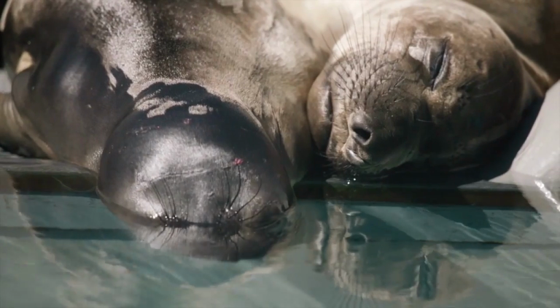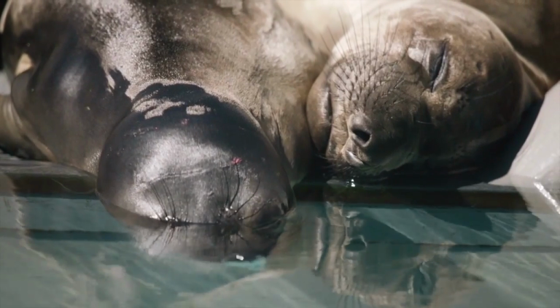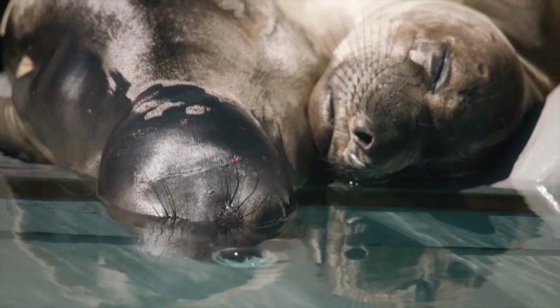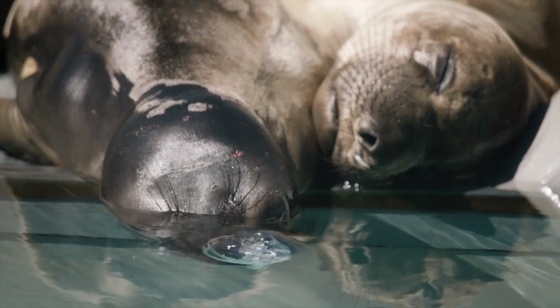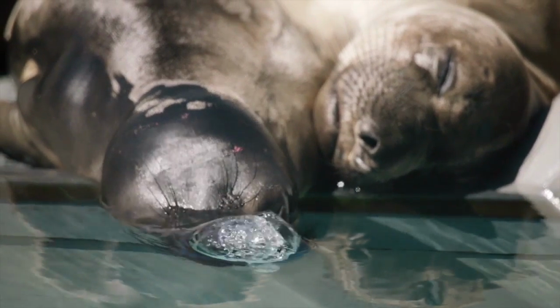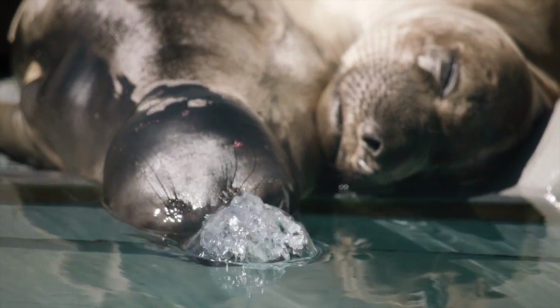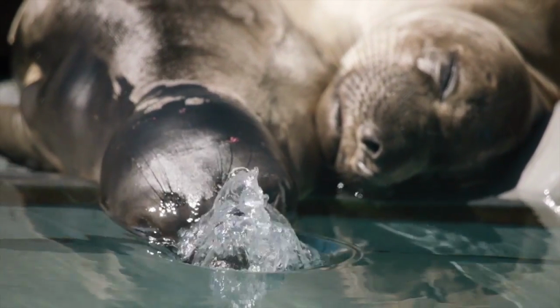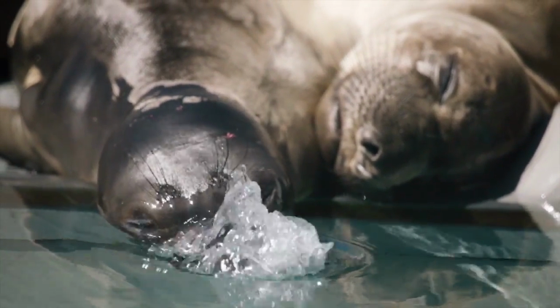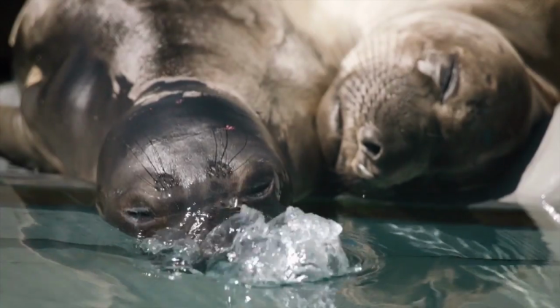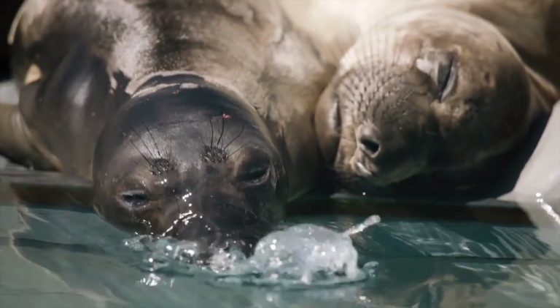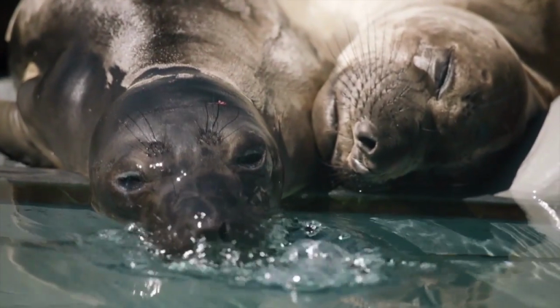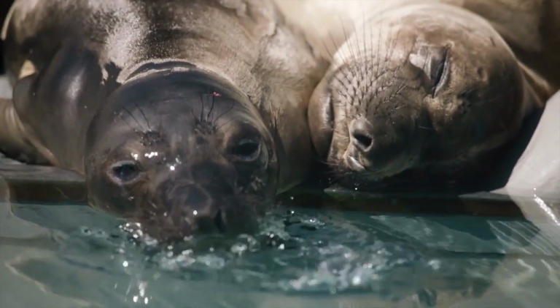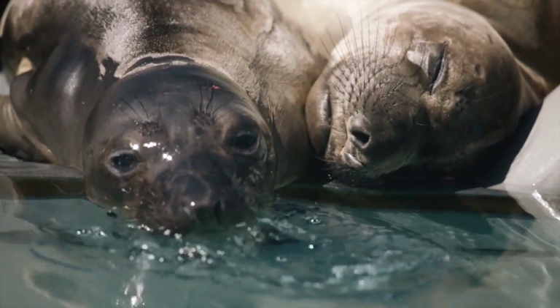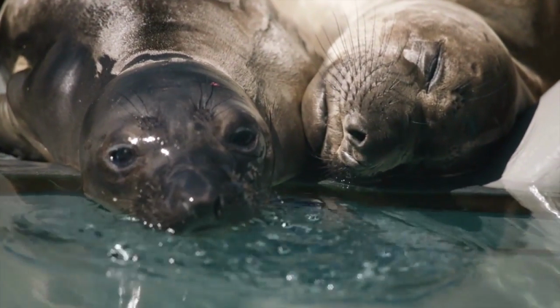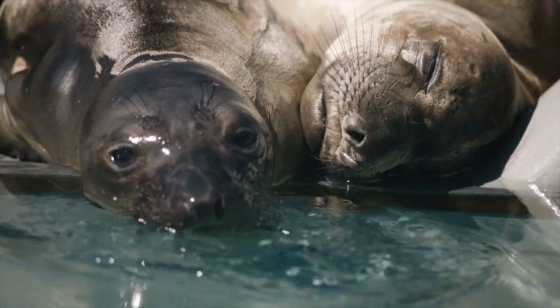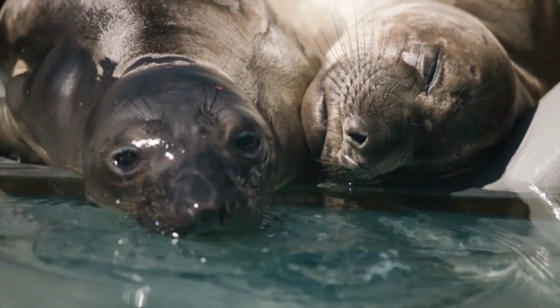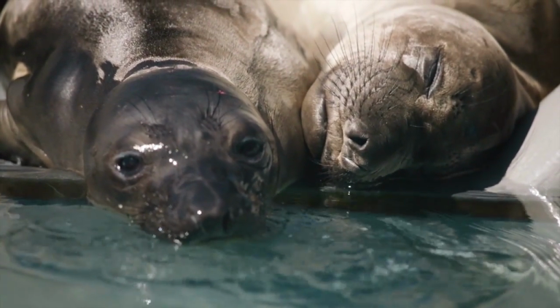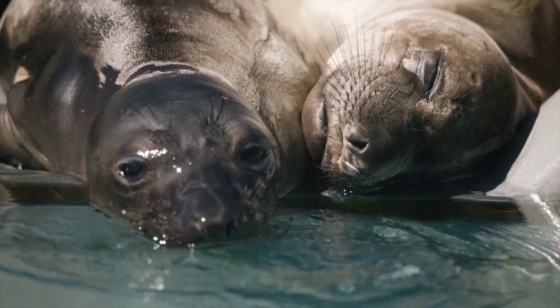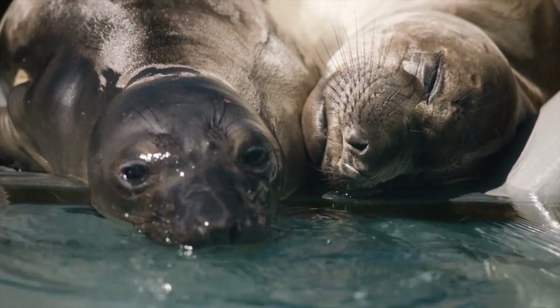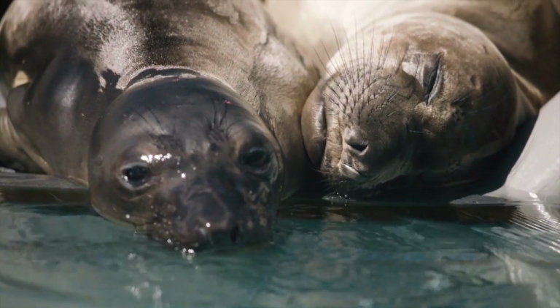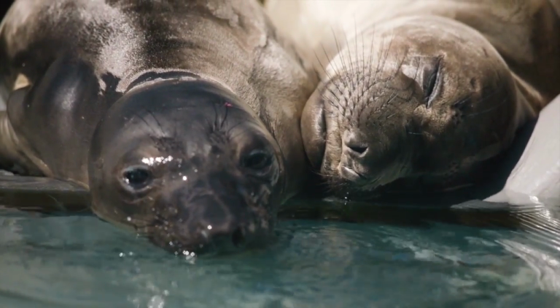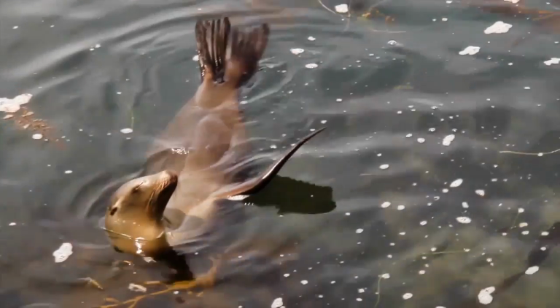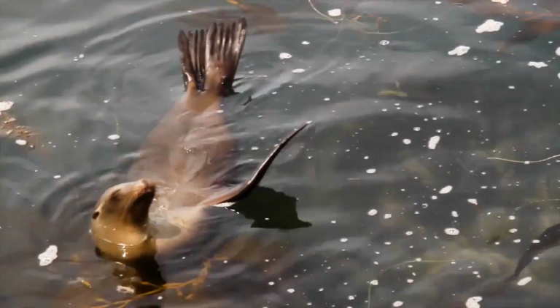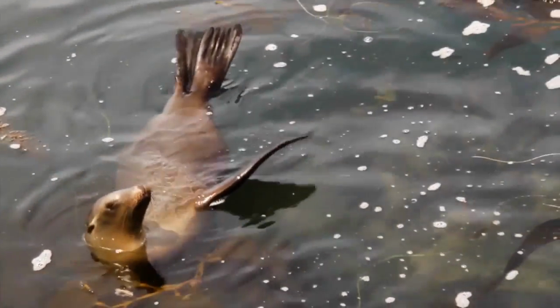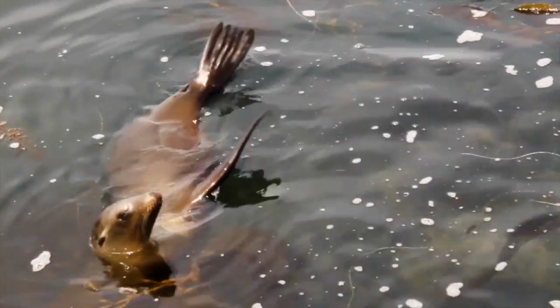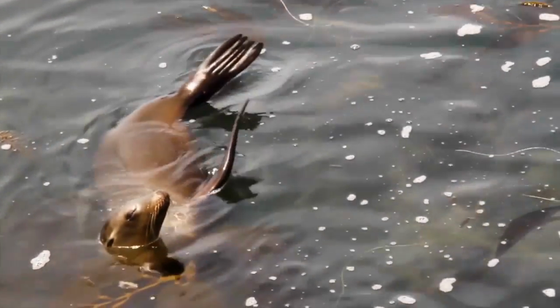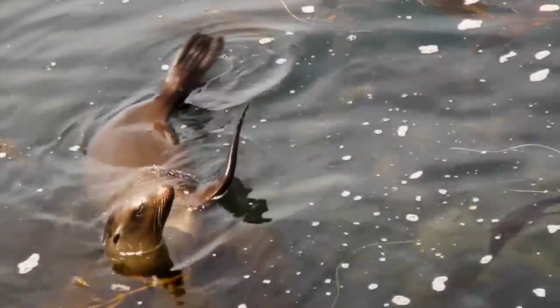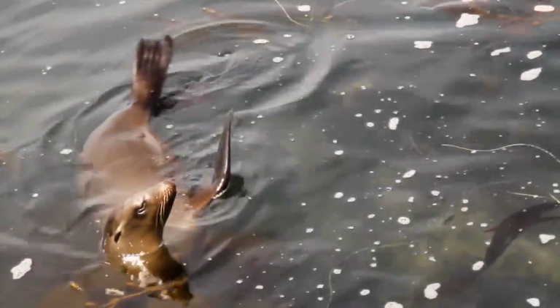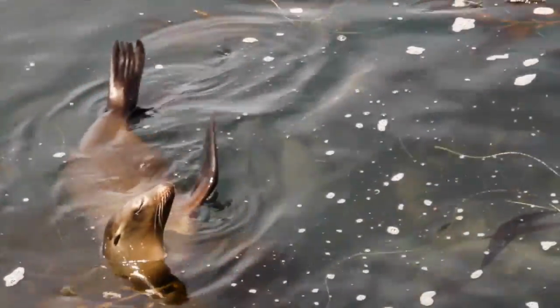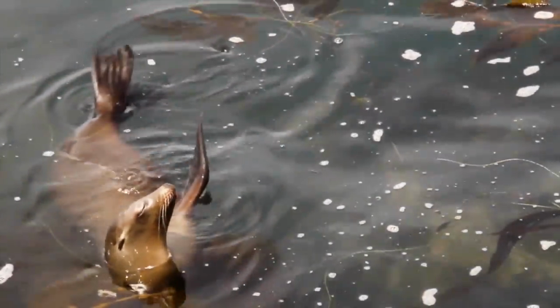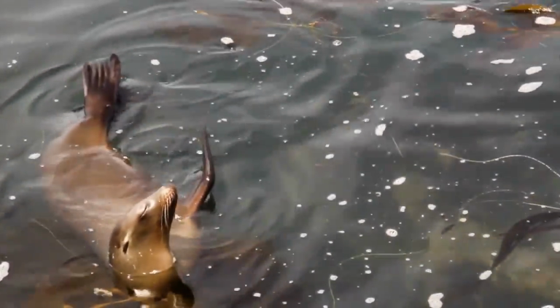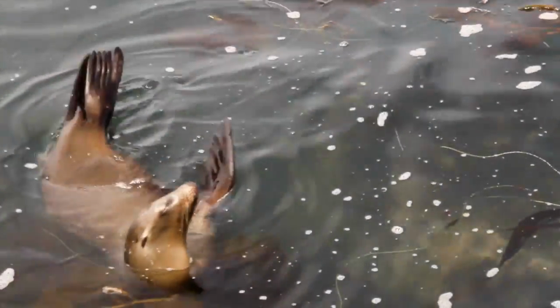Eye injuries are very common in marine mammals because their eyes are very large and prominent, and so we see eye injuries frequently in our sea lion and seal patients.